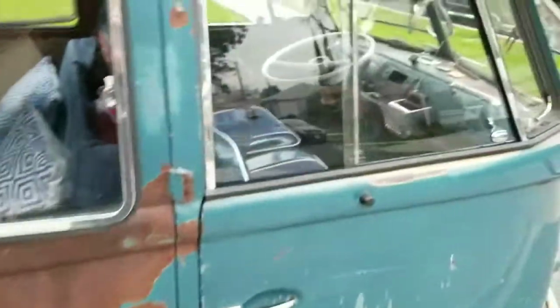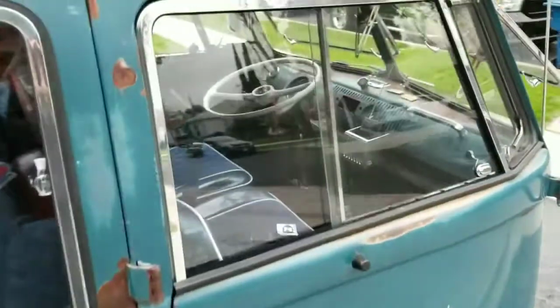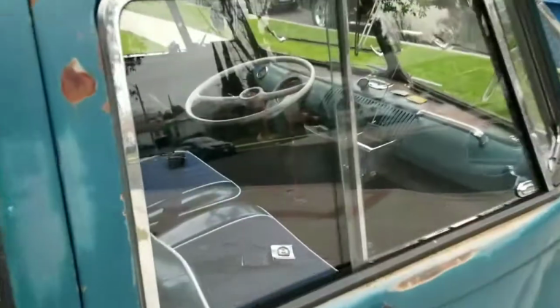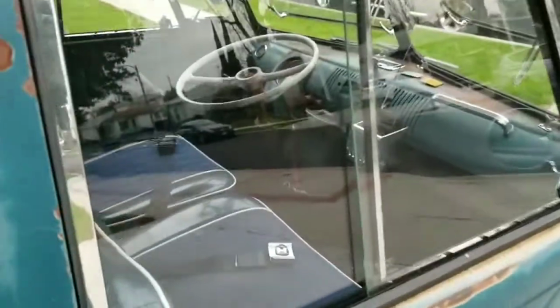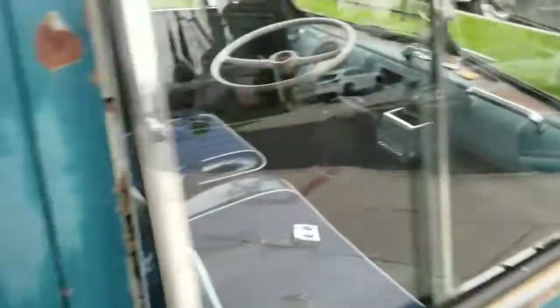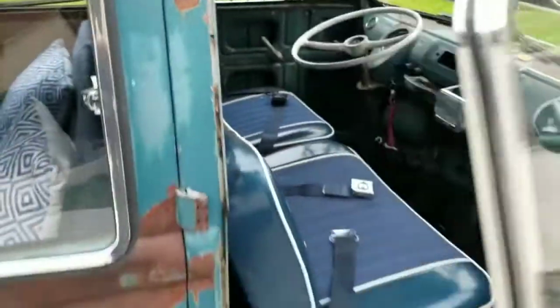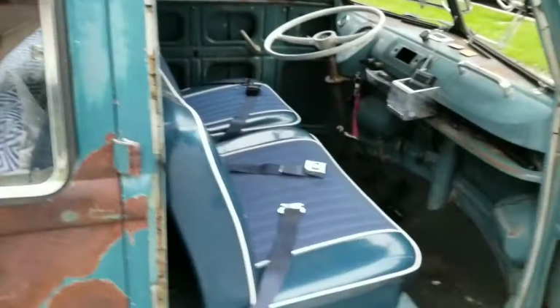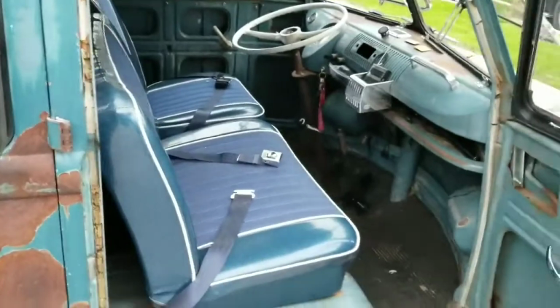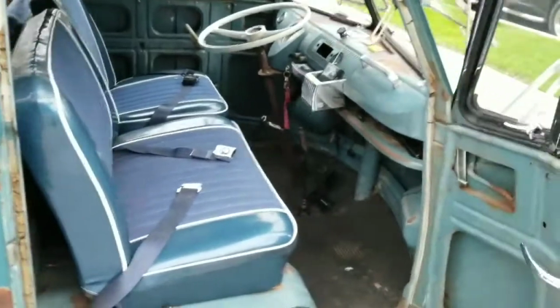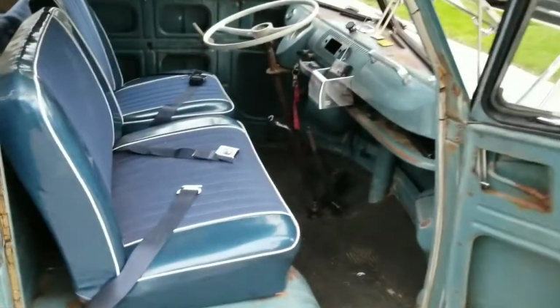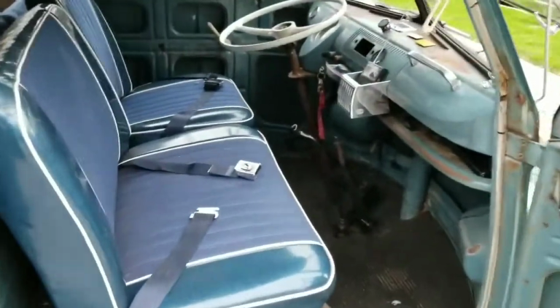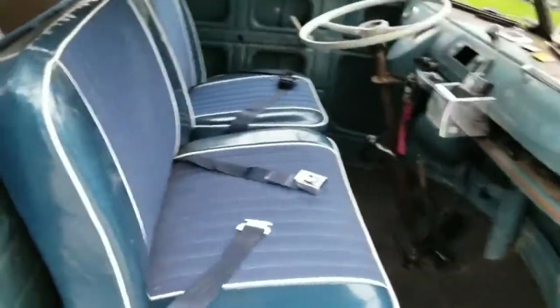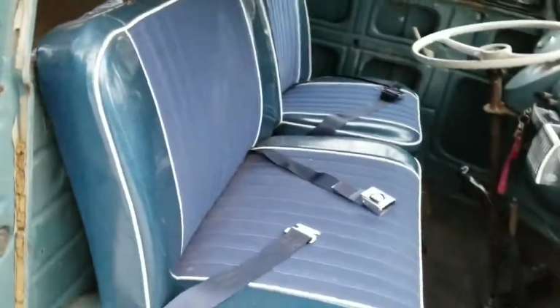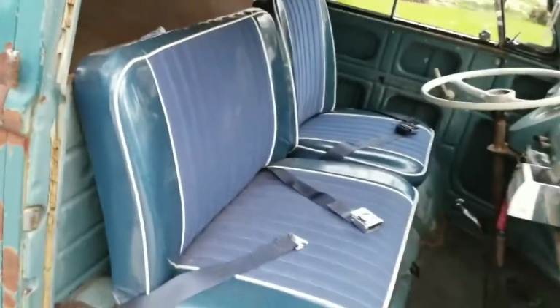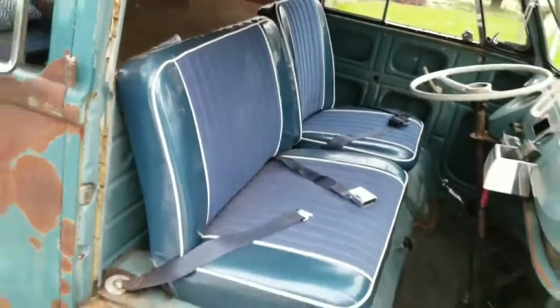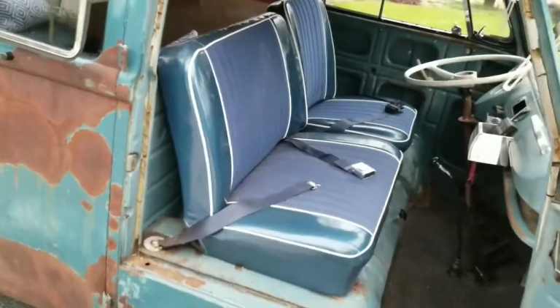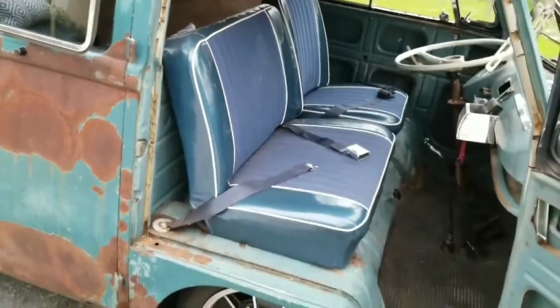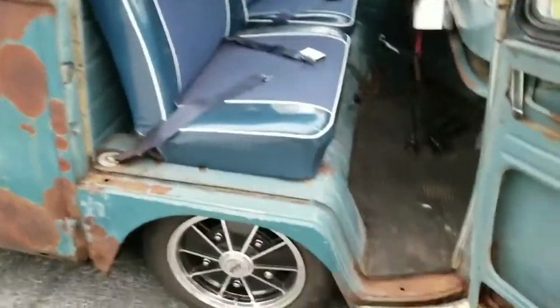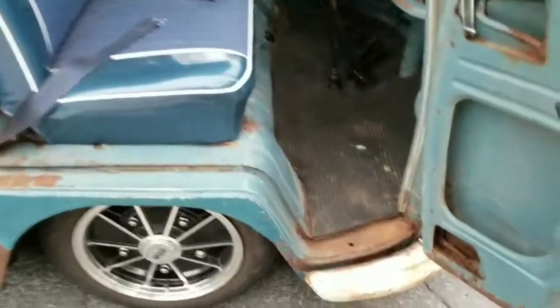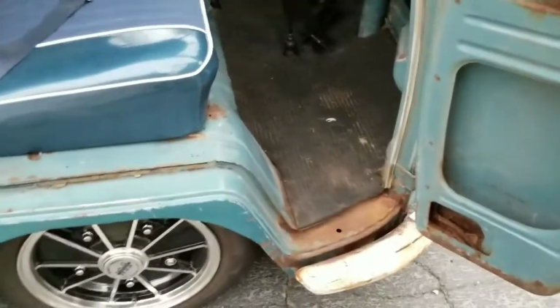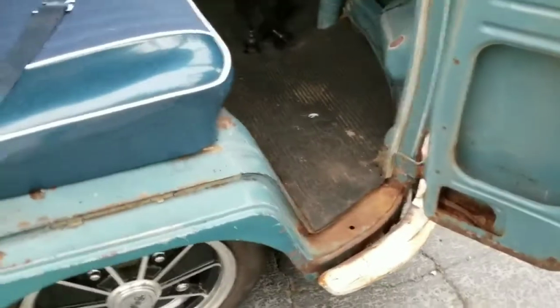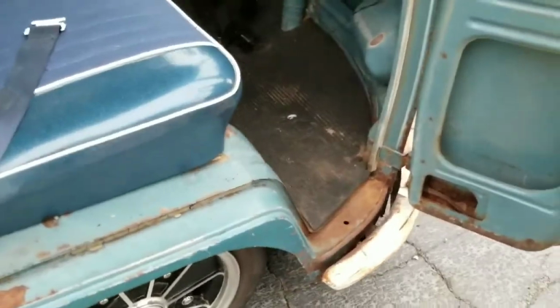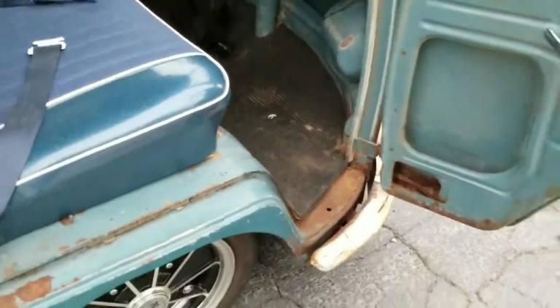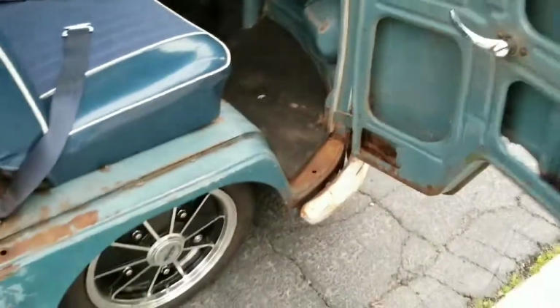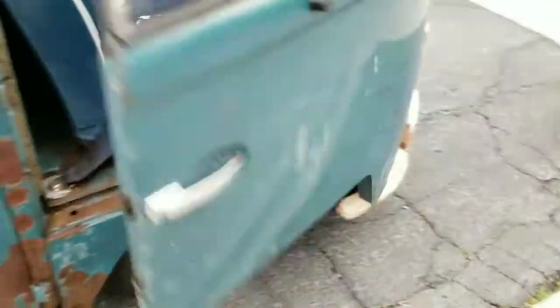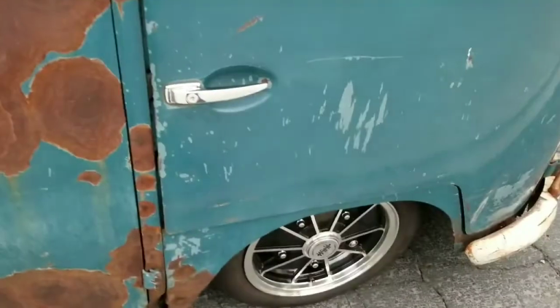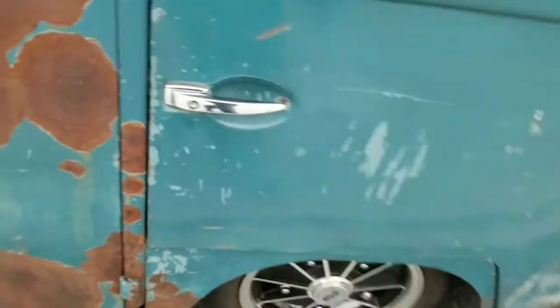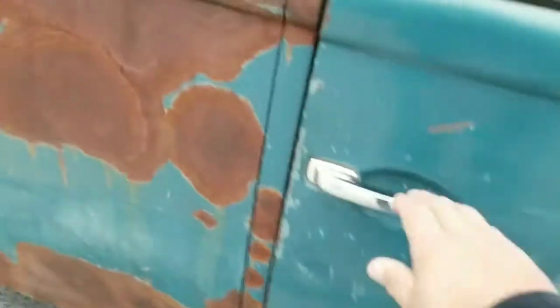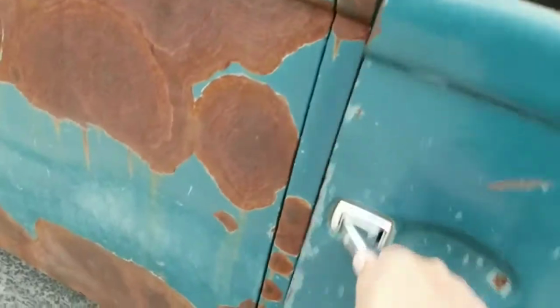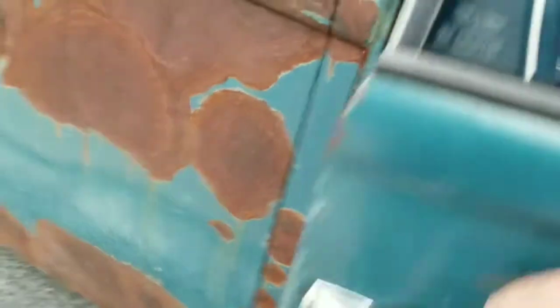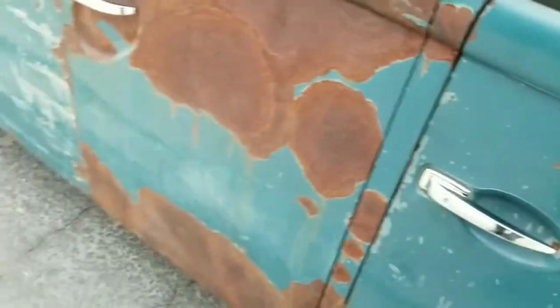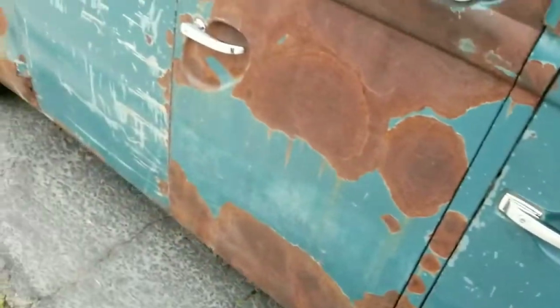We've got the new side windows in, got pop-outs. Here's a view of the dash, a few trinkets. Floors aren't too bad — totally usable. Doors slam pretty good. Spoke too soon.